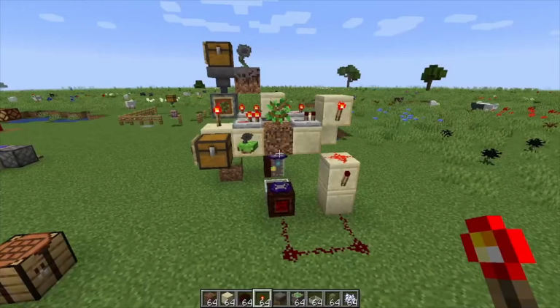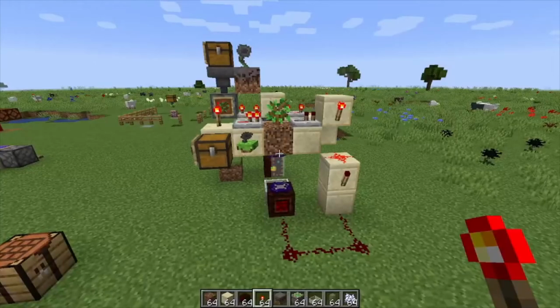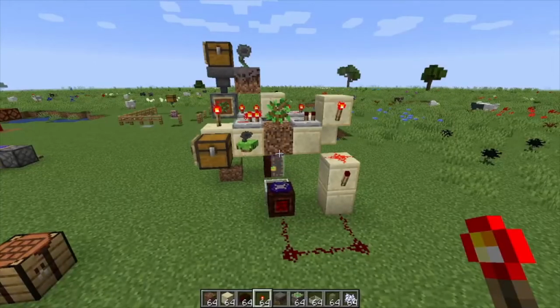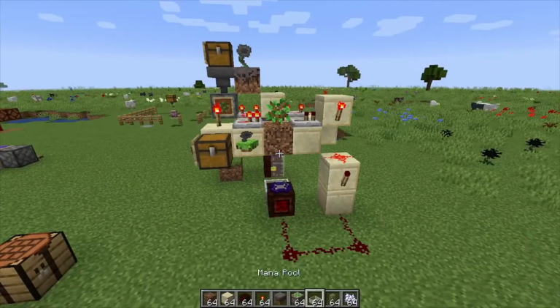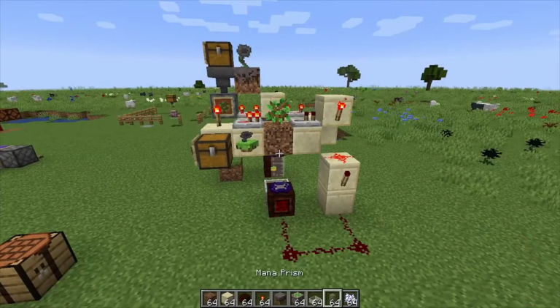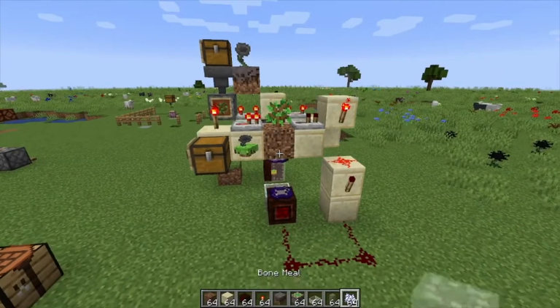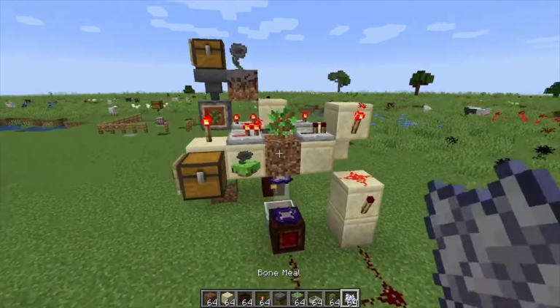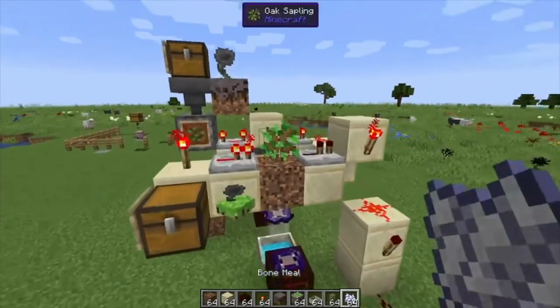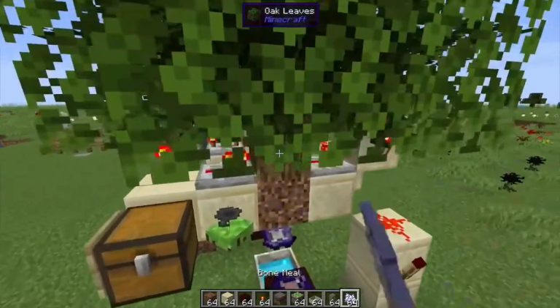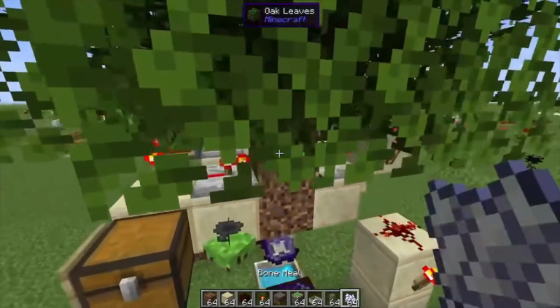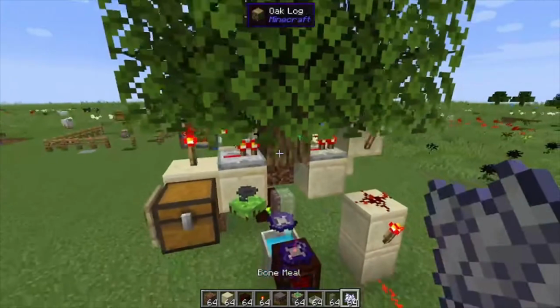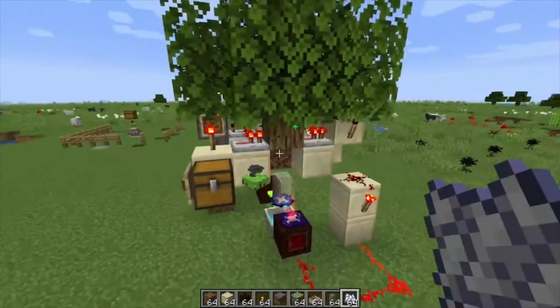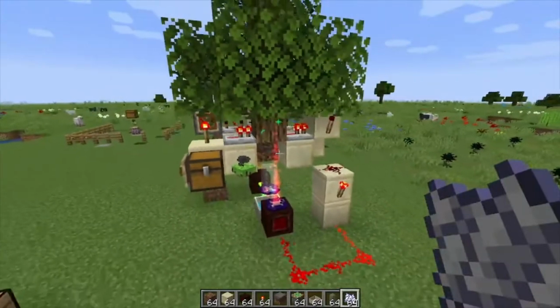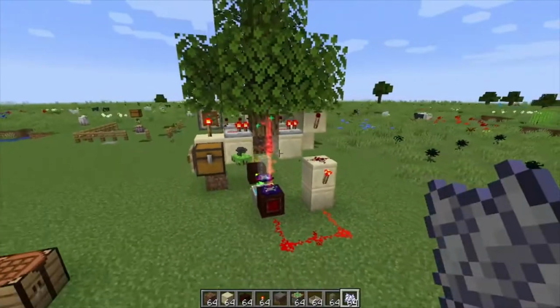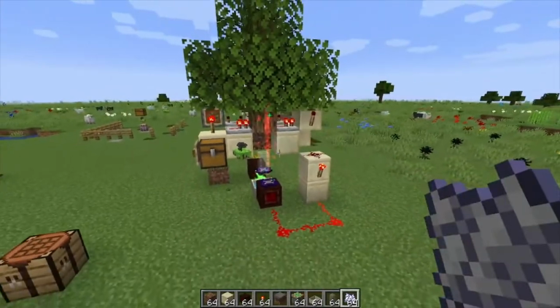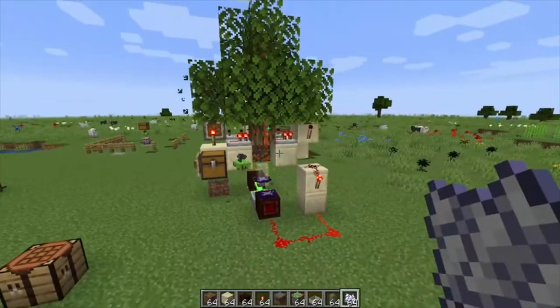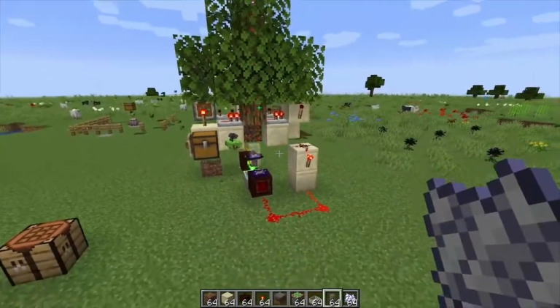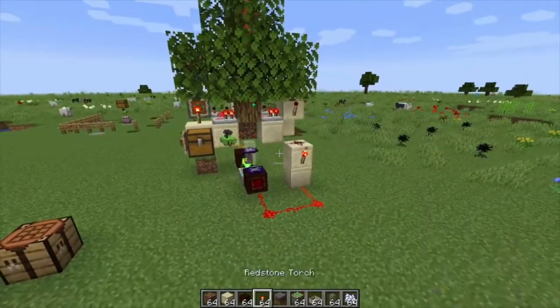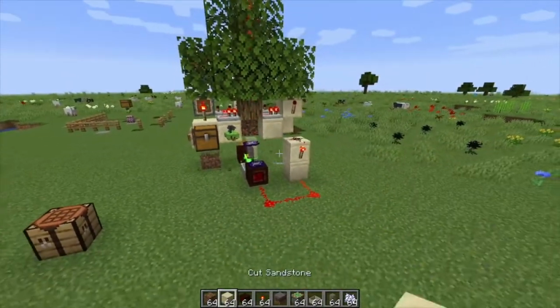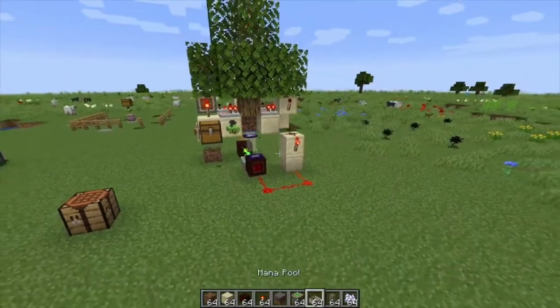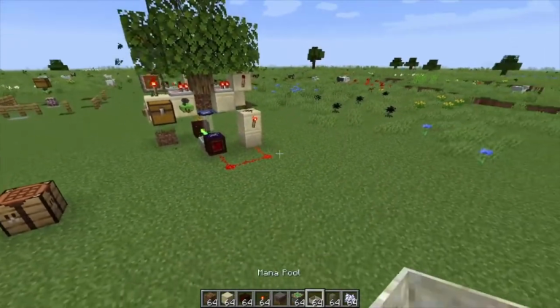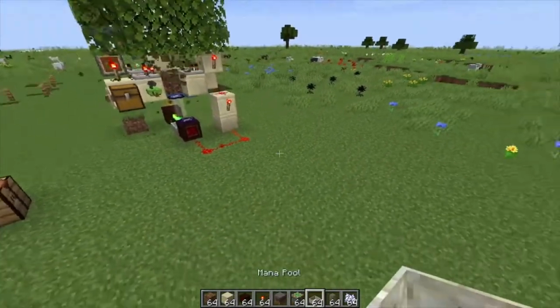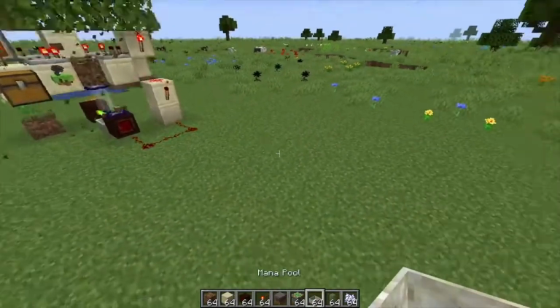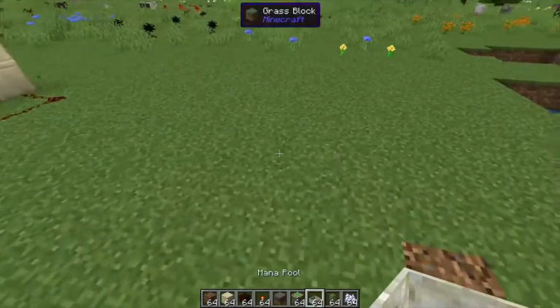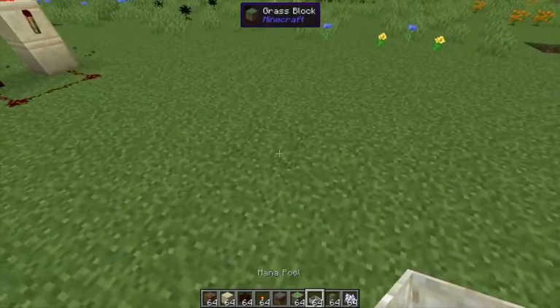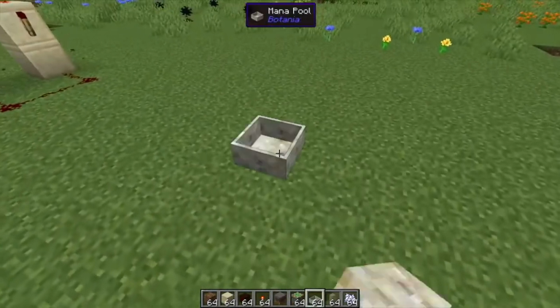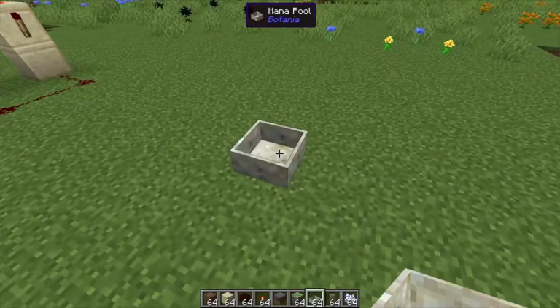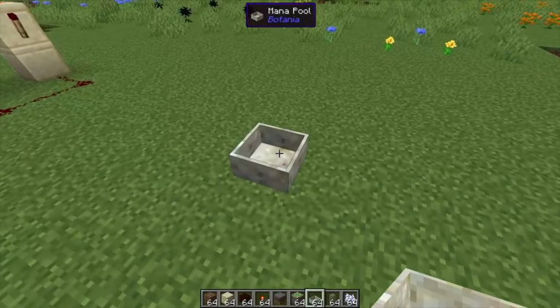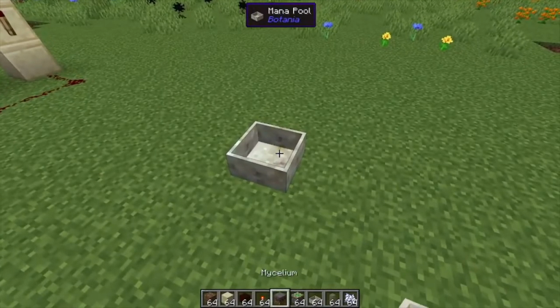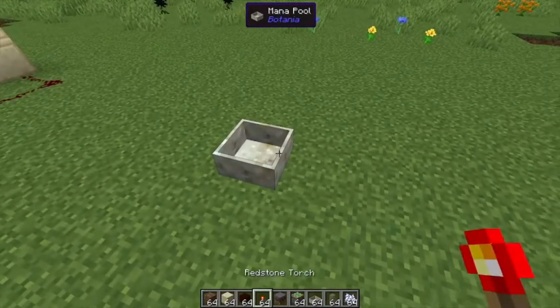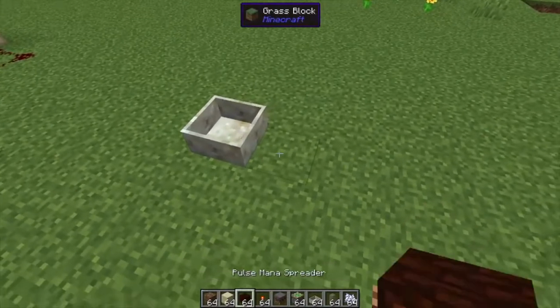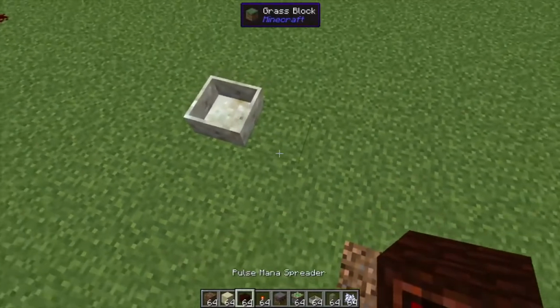Hey, Minecraft Mentor here, and today we're going to be showing you how to build this automated tree farm from Botania. We're going to start off by placing a mana pool, and then a pulse mana spreader next to it.